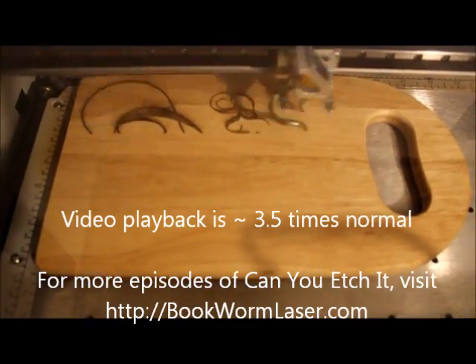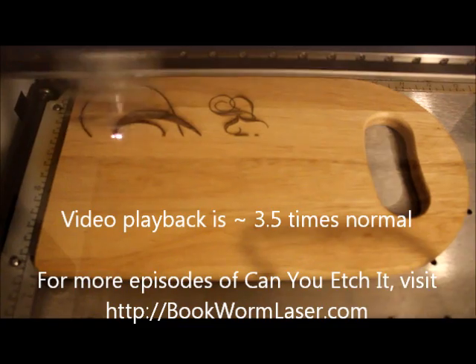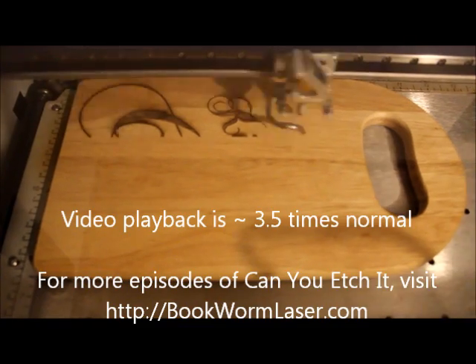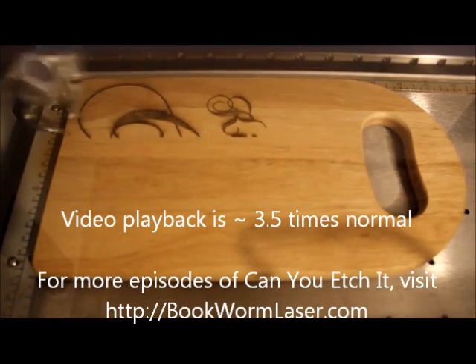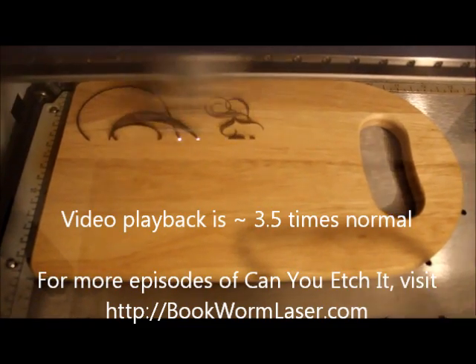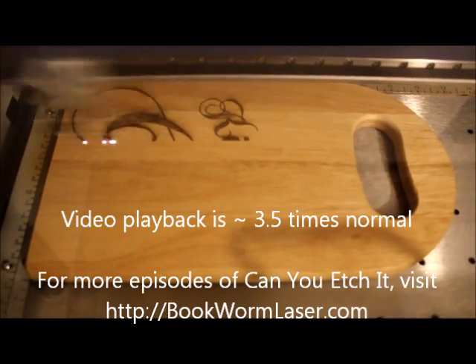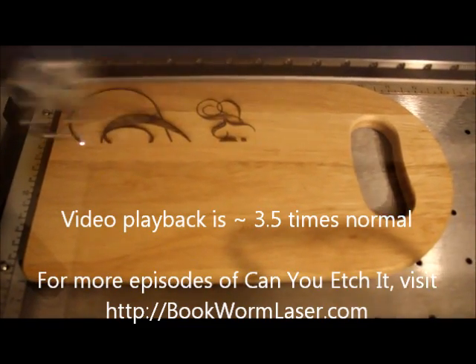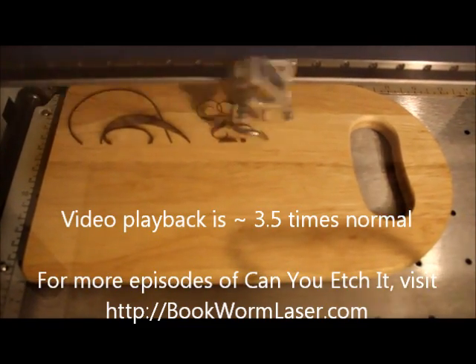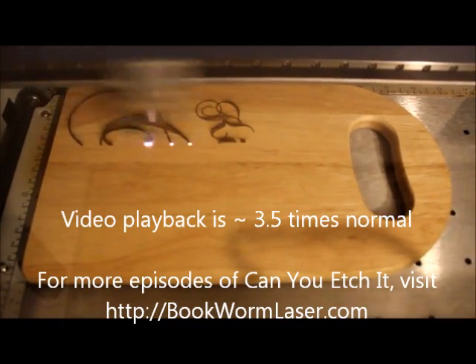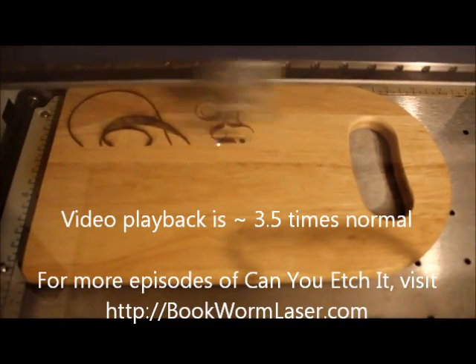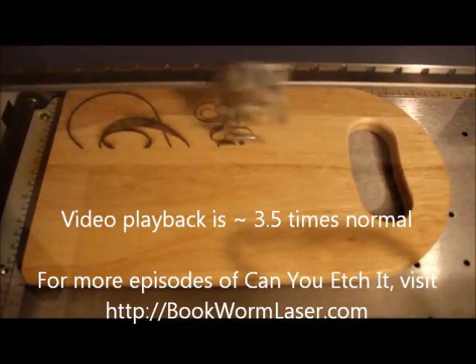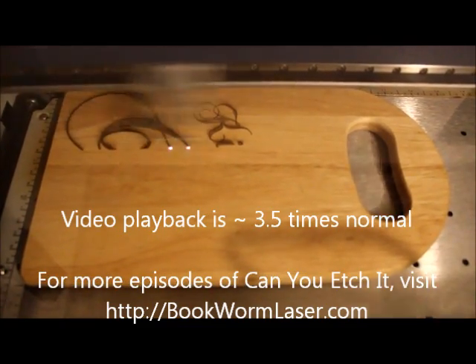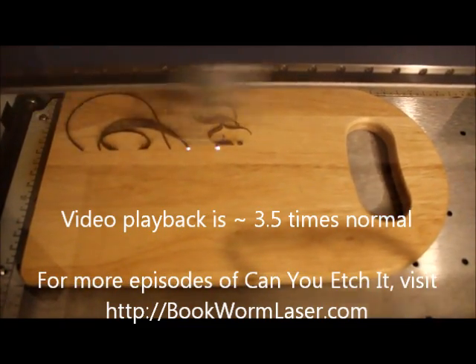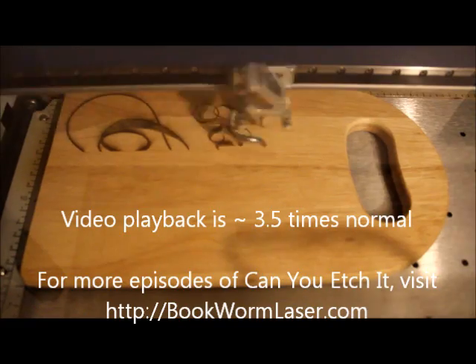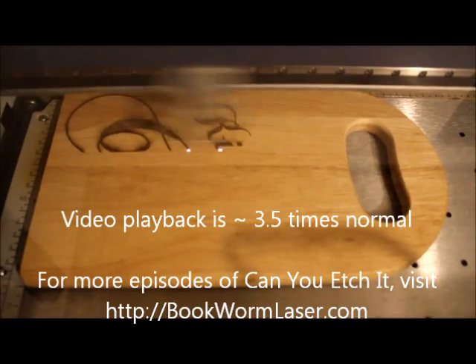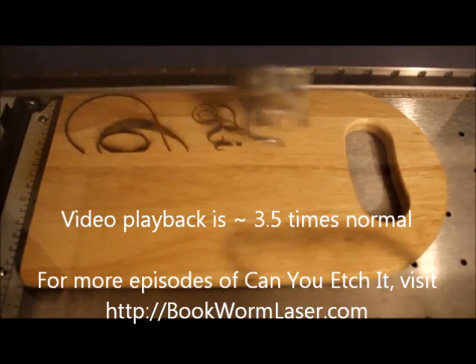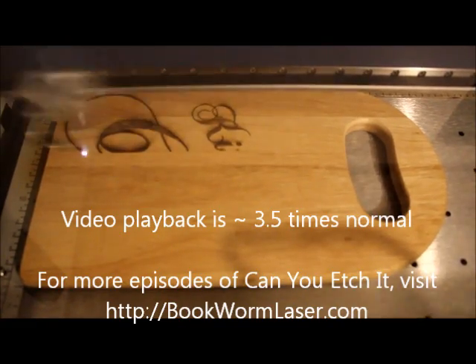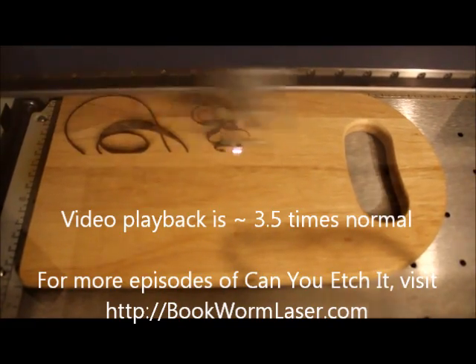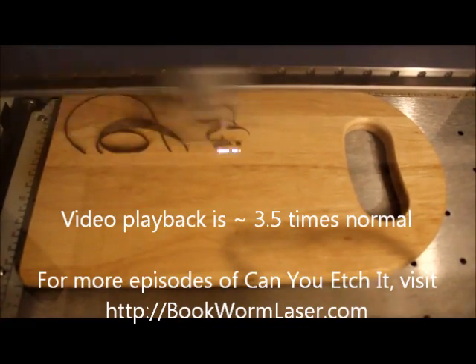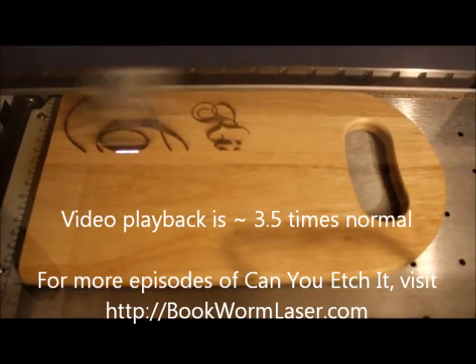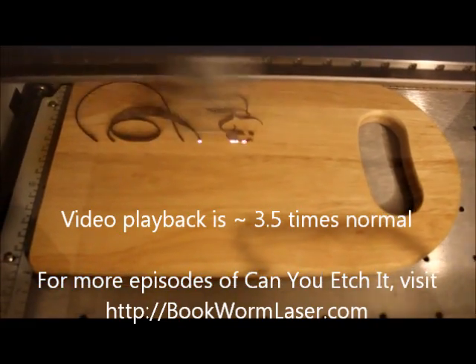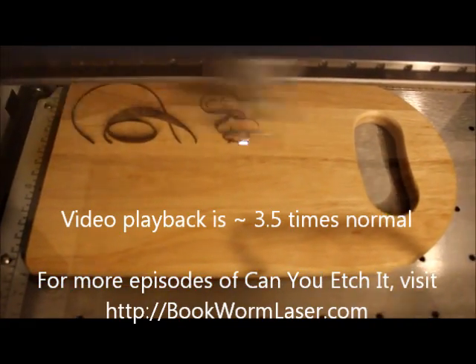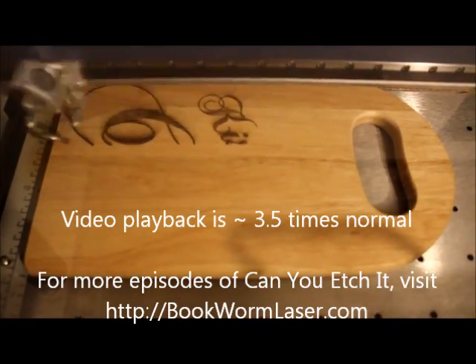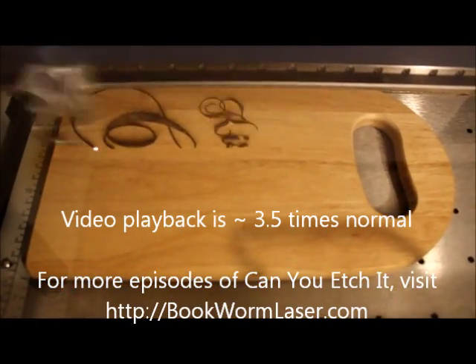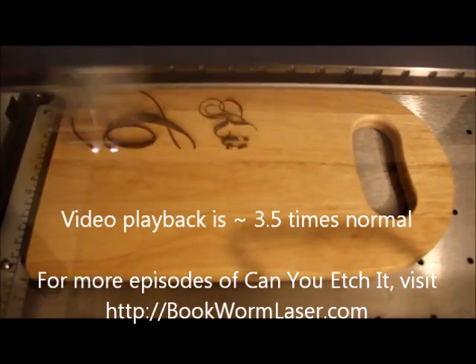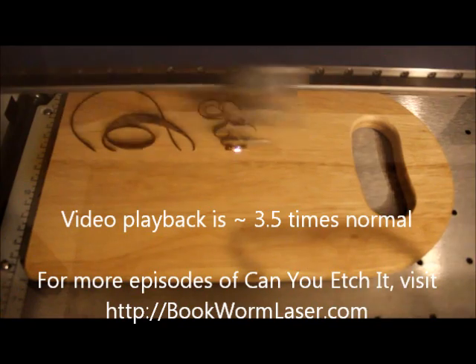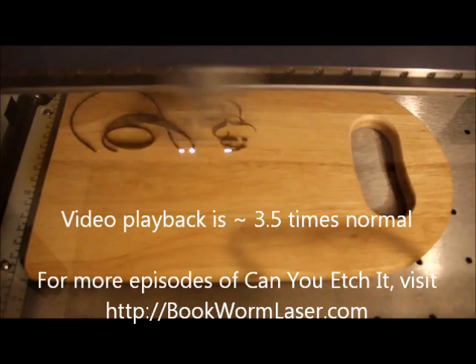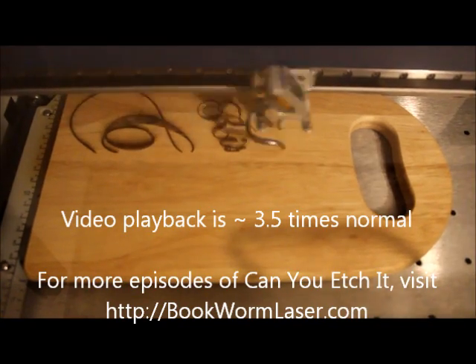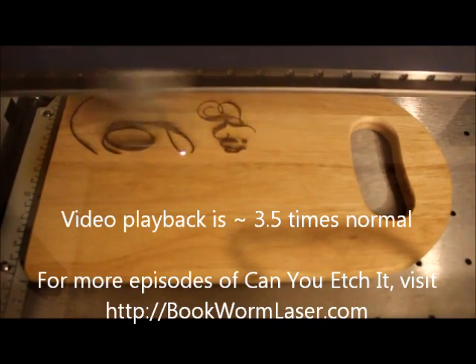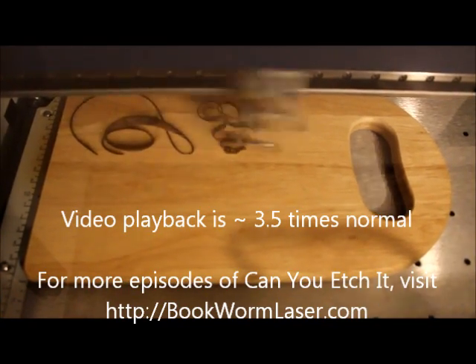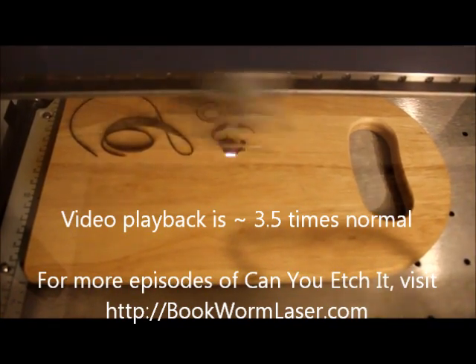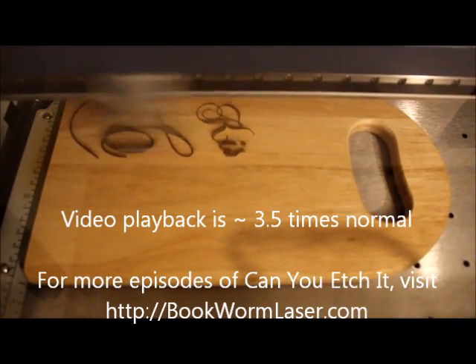At the end of the video, you'll see the final result. The laser engraved text is approximately 1/16th of an inch deep and engraved with great precision and repeatability. Whether you want 1 or 100, they will all be the same high quality.